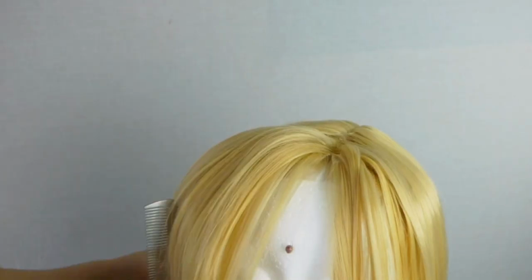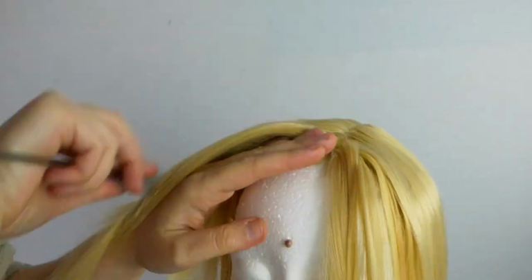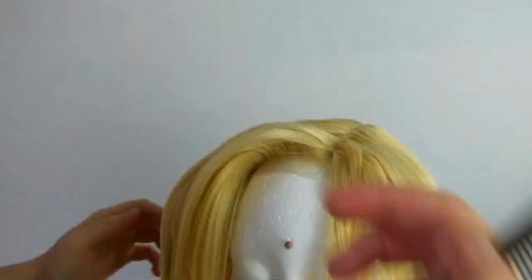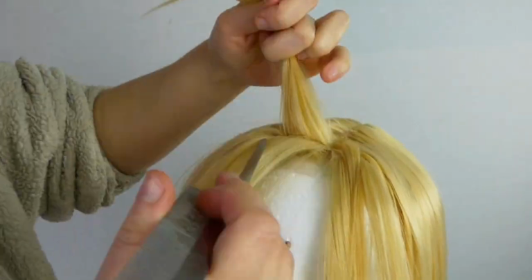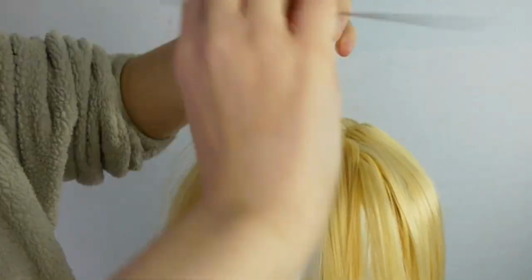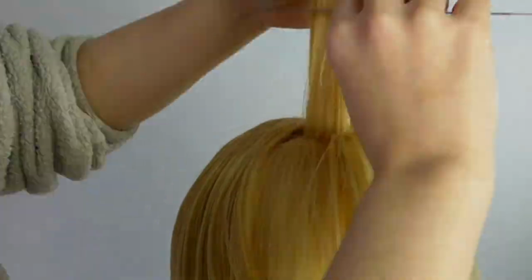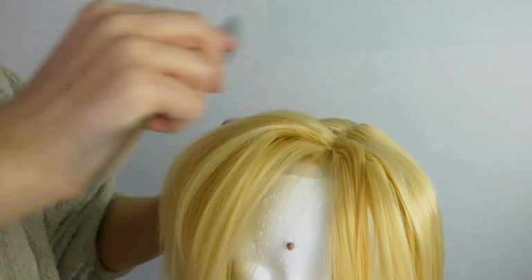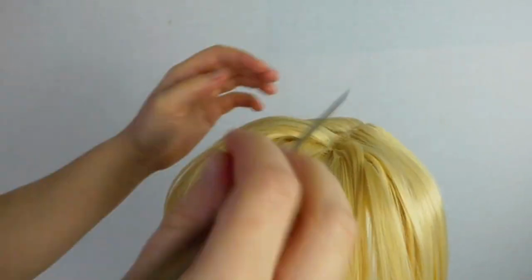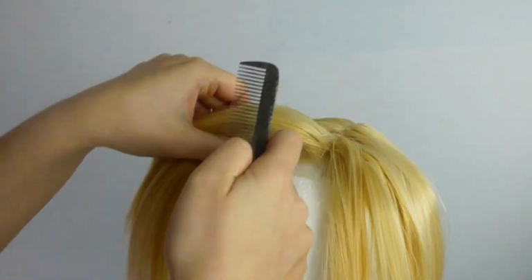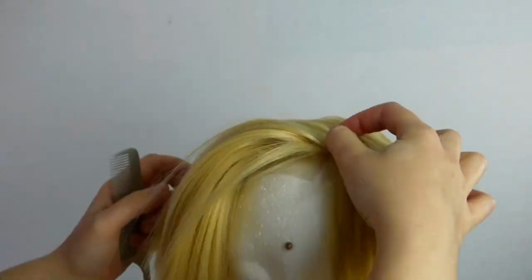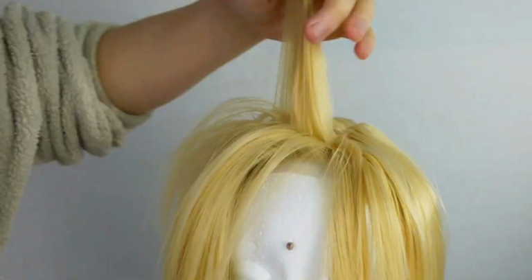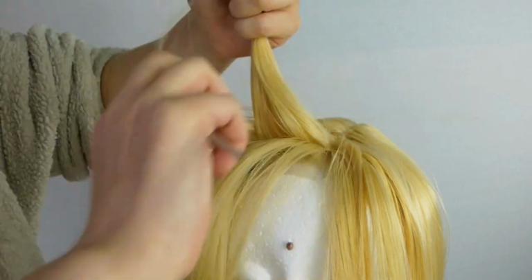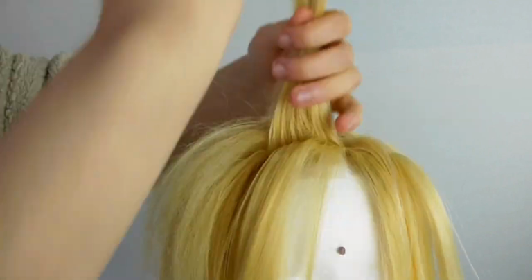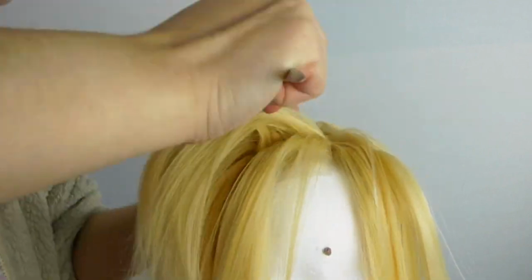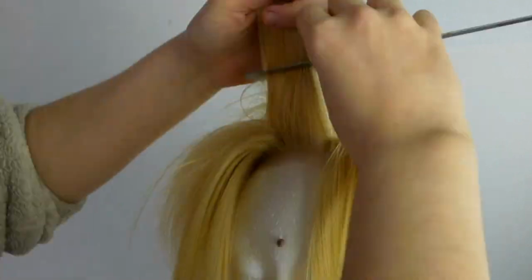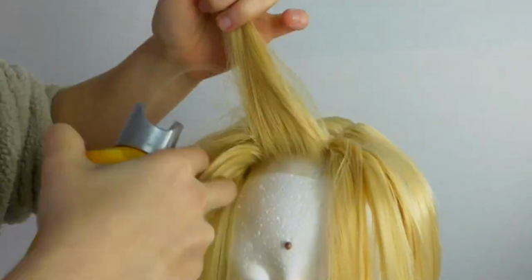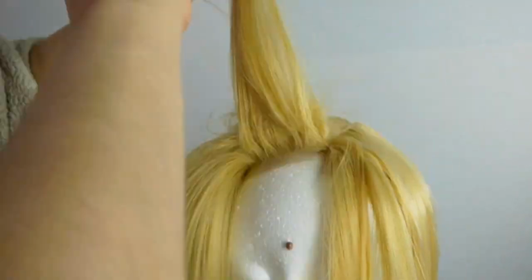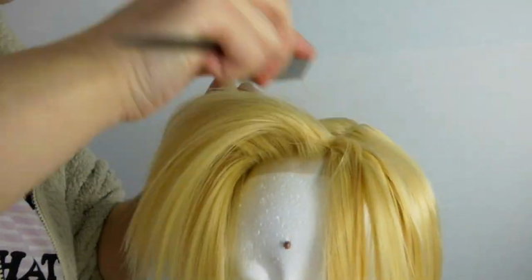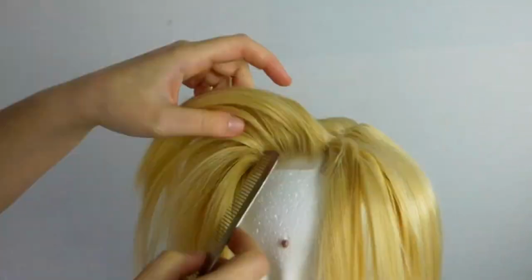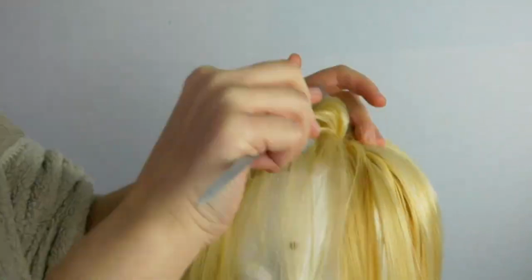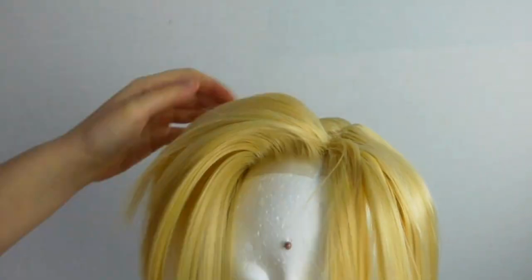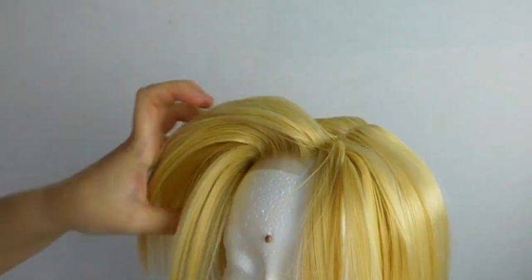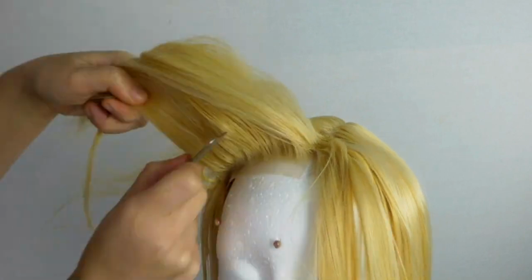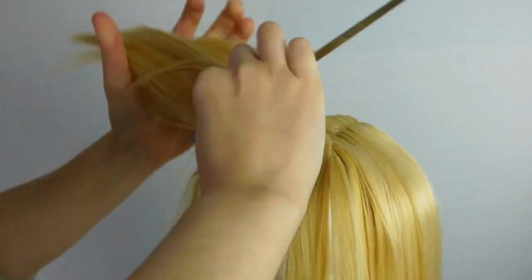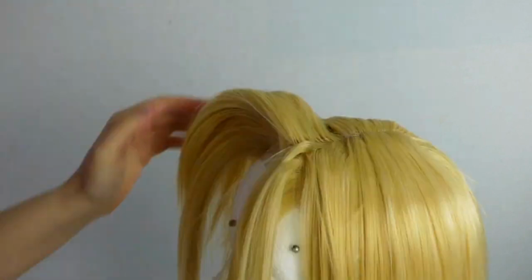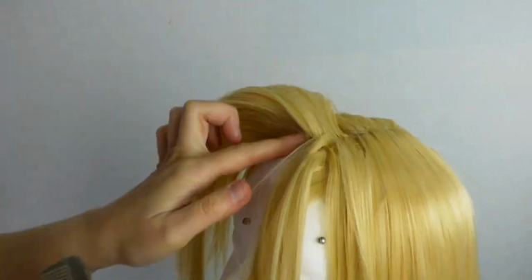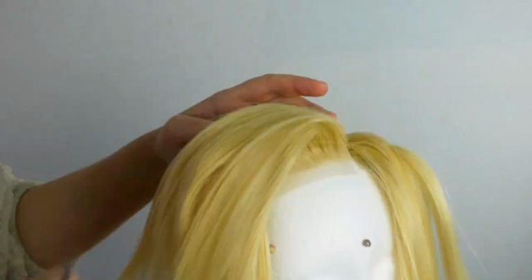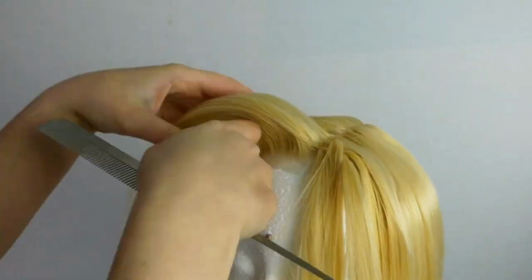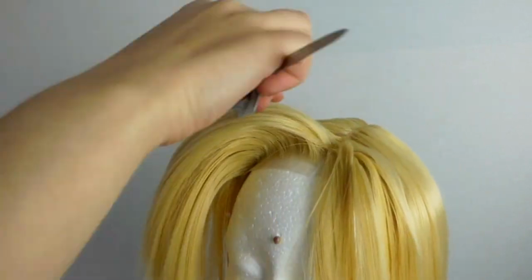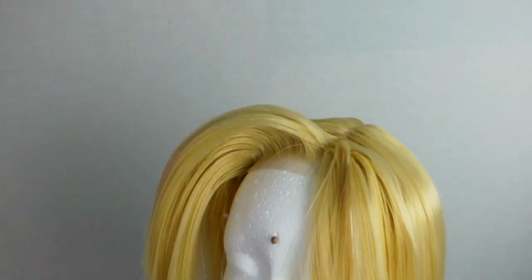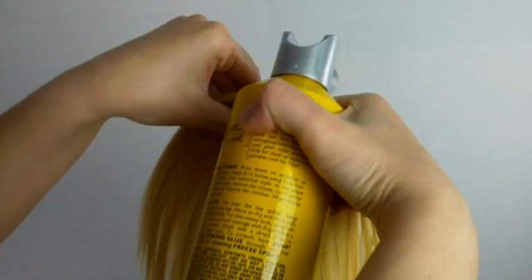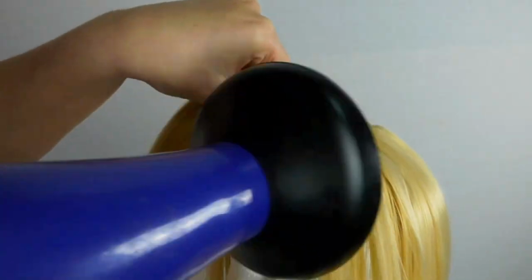Do this all the way until you reach the outer layers — don't actually tease the outer layers, they're going to look bad if you do. Now just fan out the bang fibers and spray. They should naturally fall the way you want them to because of the heat setting you did earlier.